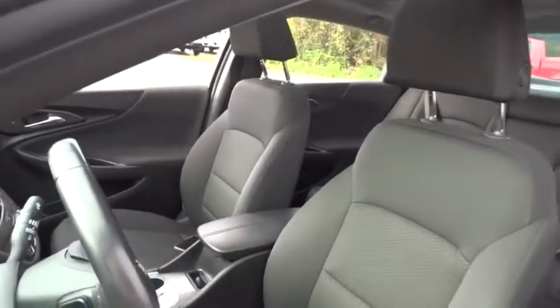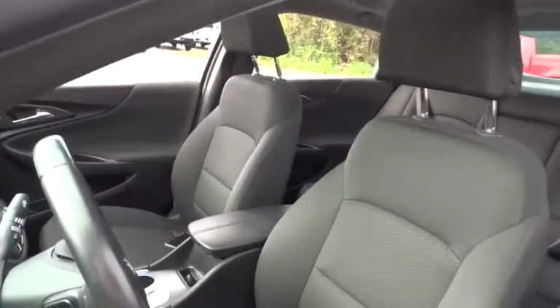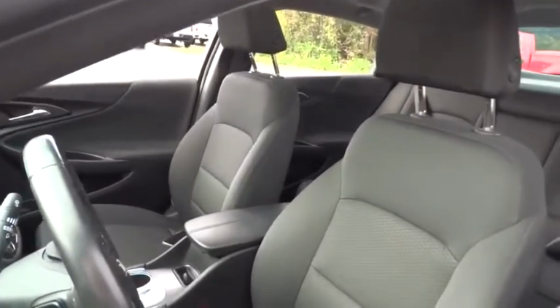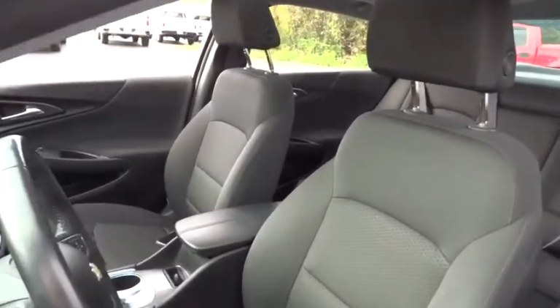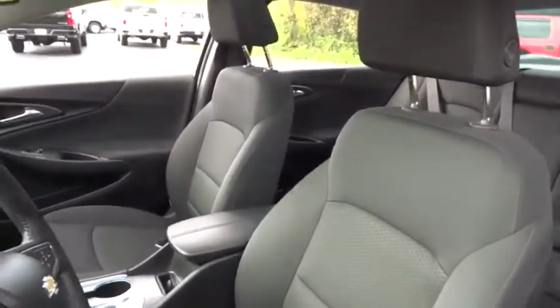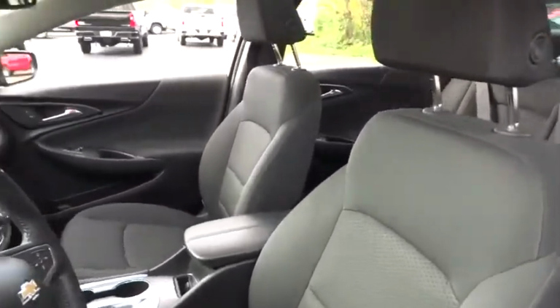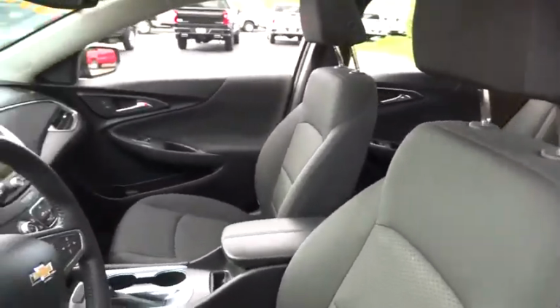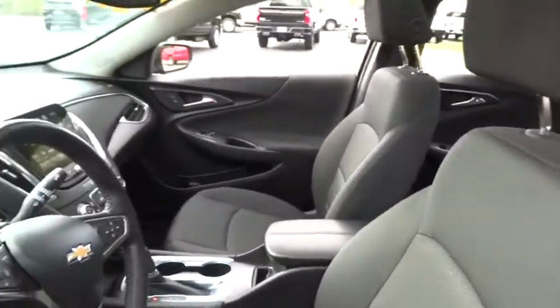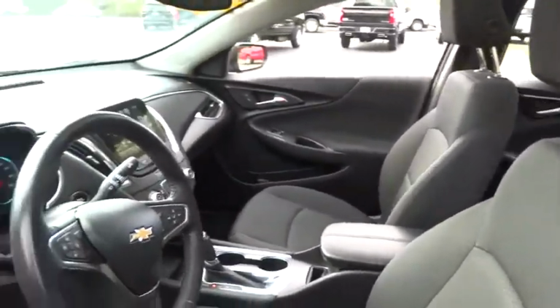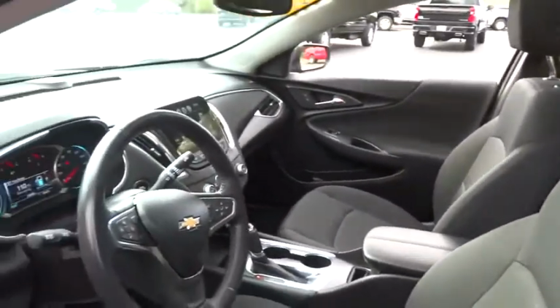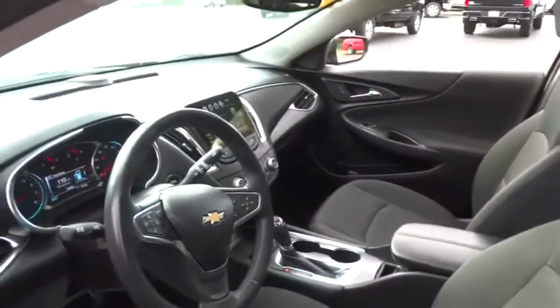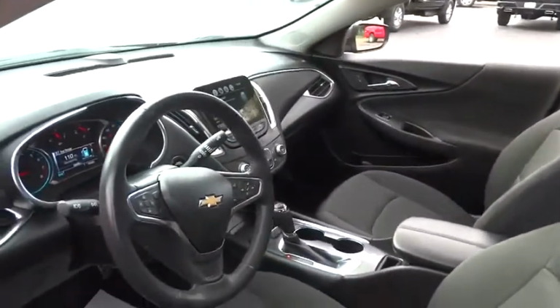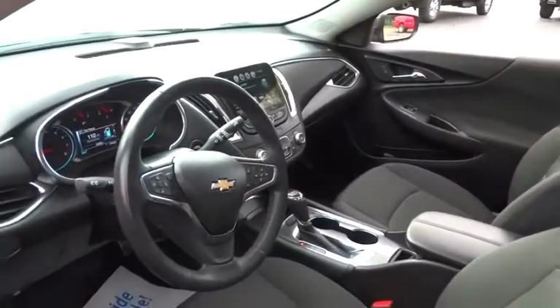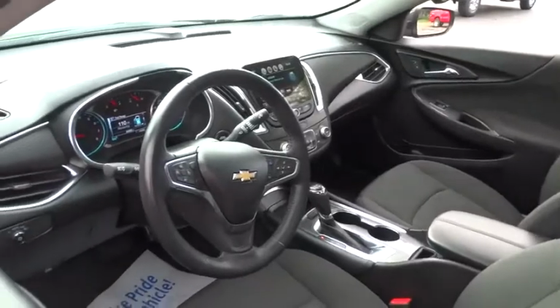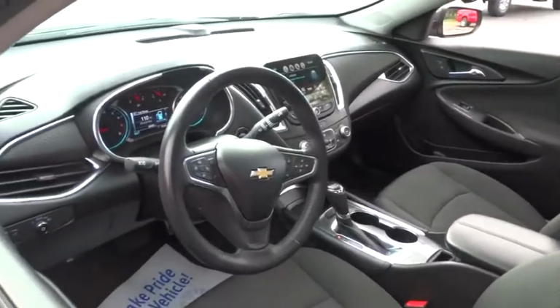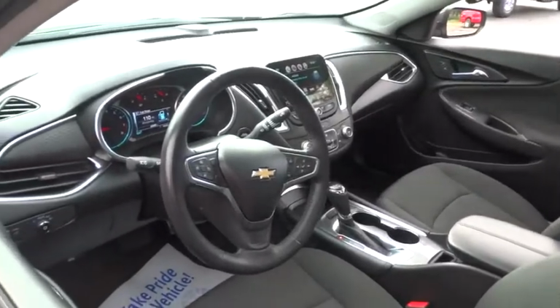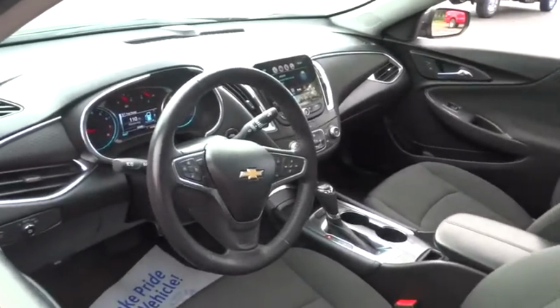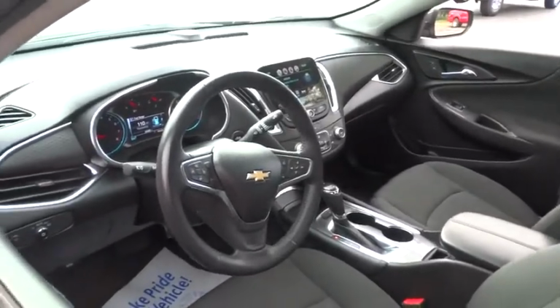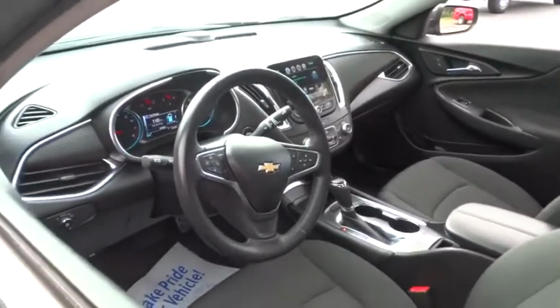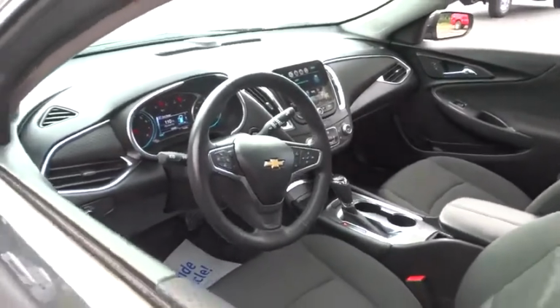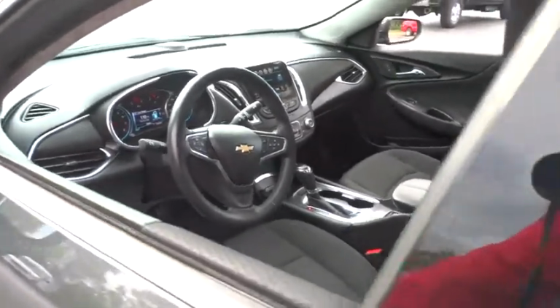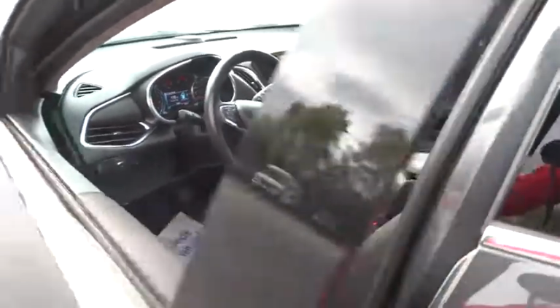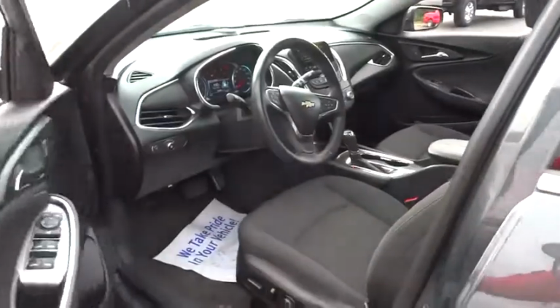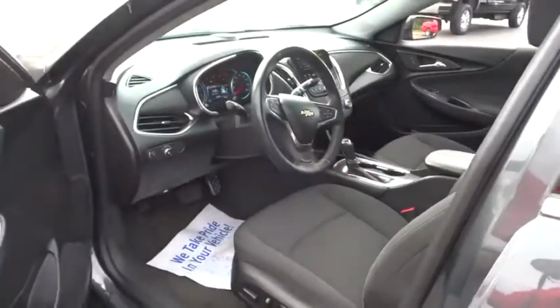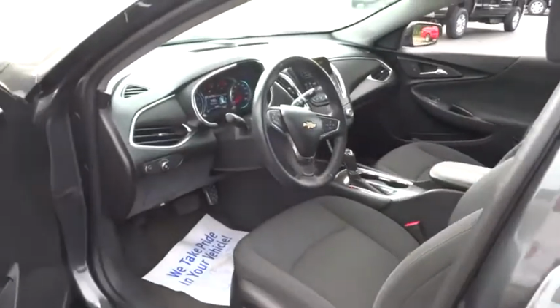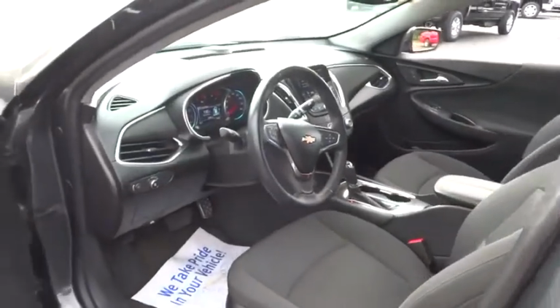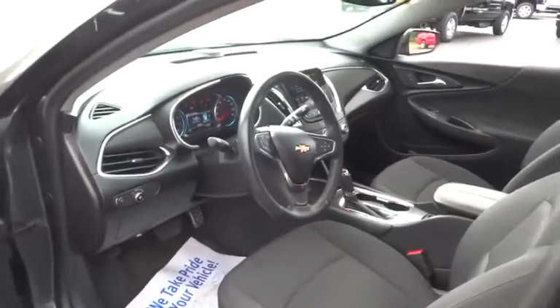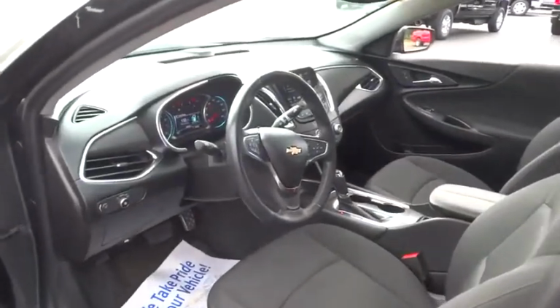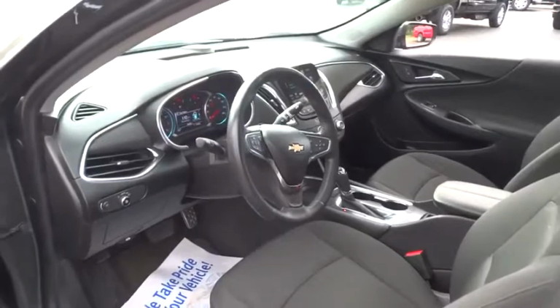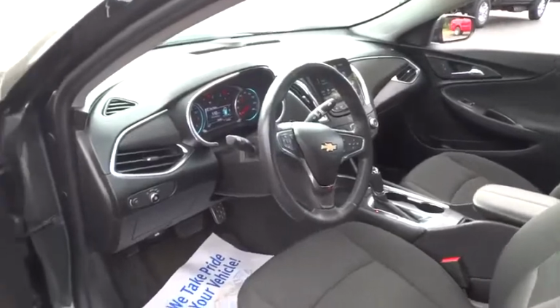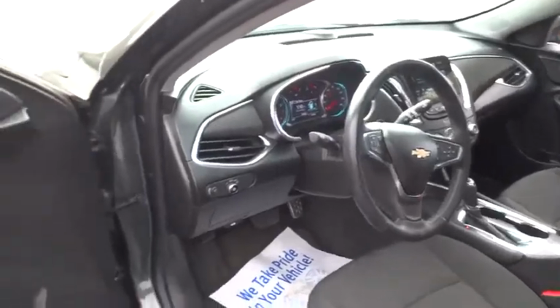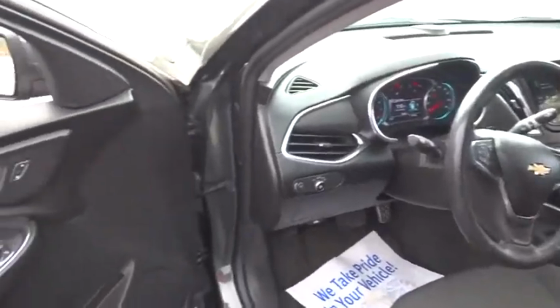Cruise control, four-wheel disc brakes, keyless start, aluminum wheels, rear defrost, AM FM stereo radio, front wheel drive, MP3 player, child safety locks.